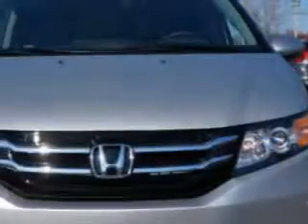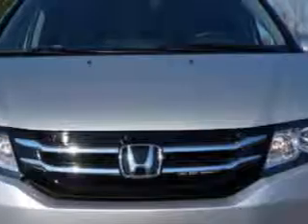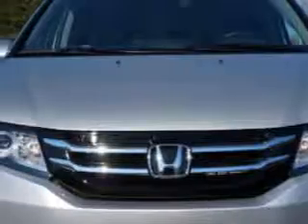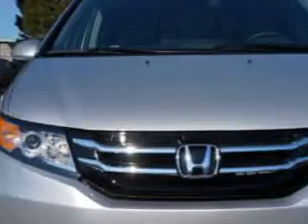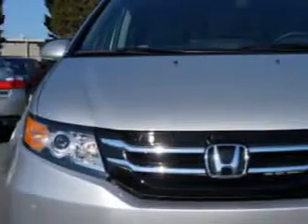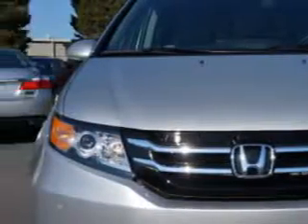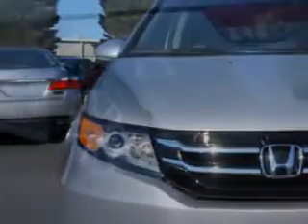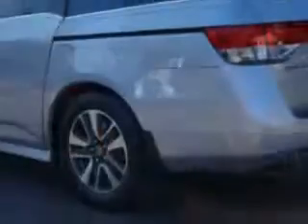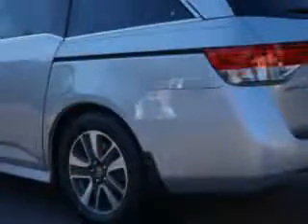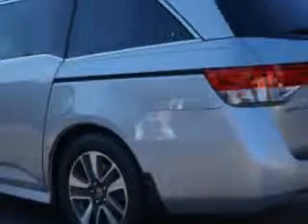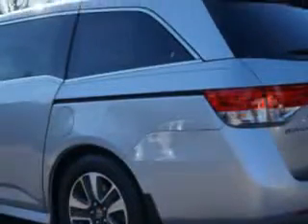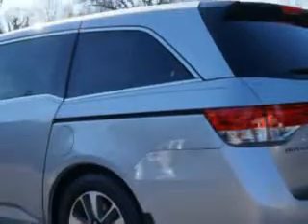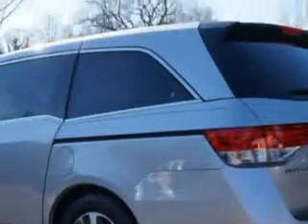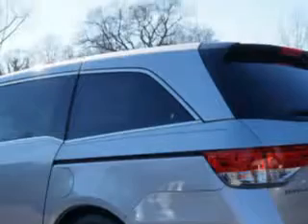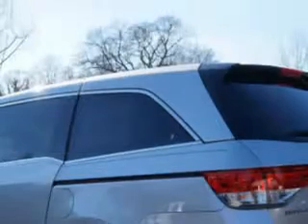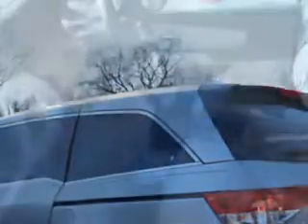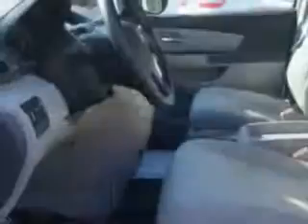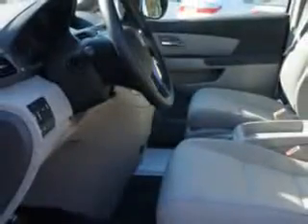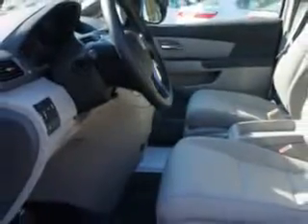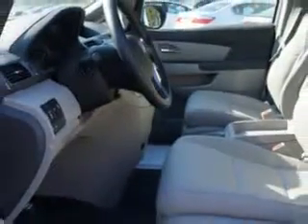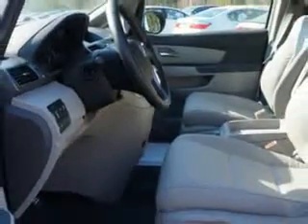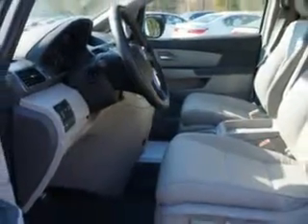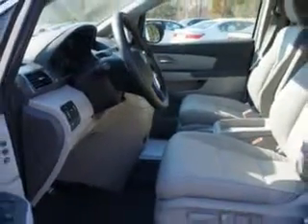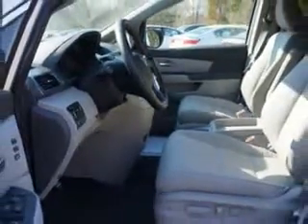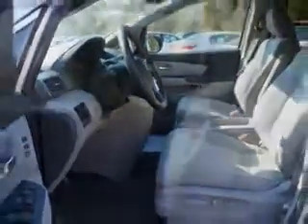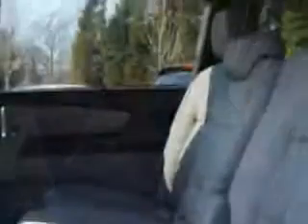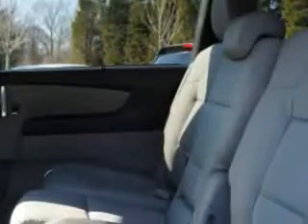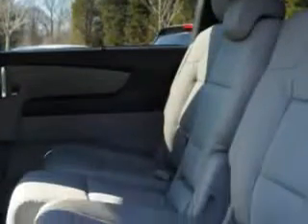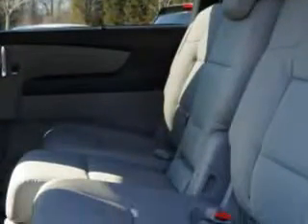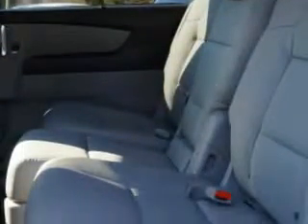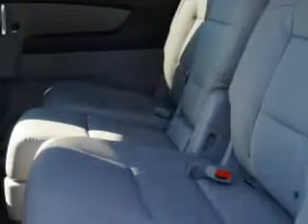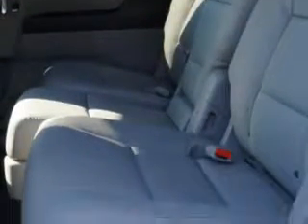Check out this Alabaster Silver Metallic 2014 Honda Odyssey Mini Van Touring Elite, equipped with a 6-cylinder engine and an automatic transmission. Enjoy this utility van with features like power liftgate with closure assist and remote power windows.